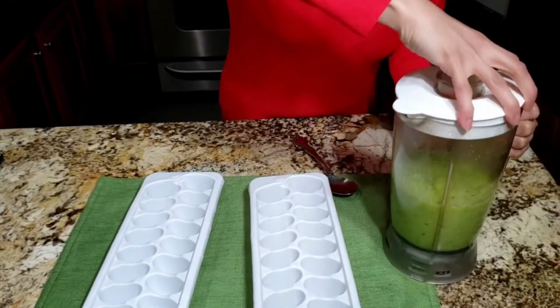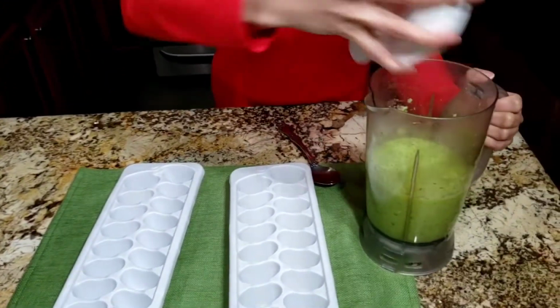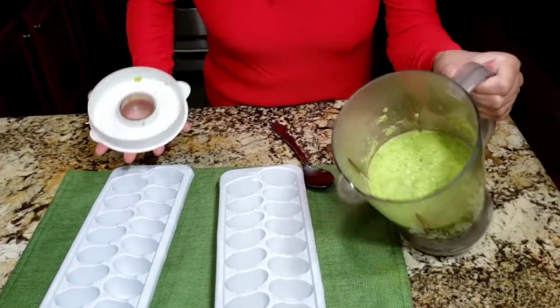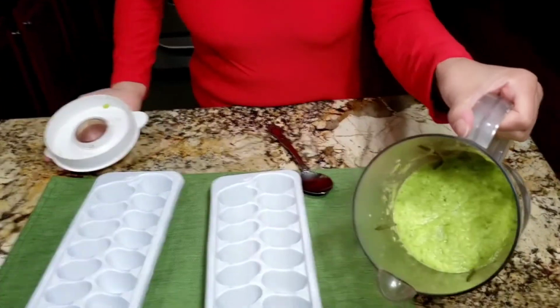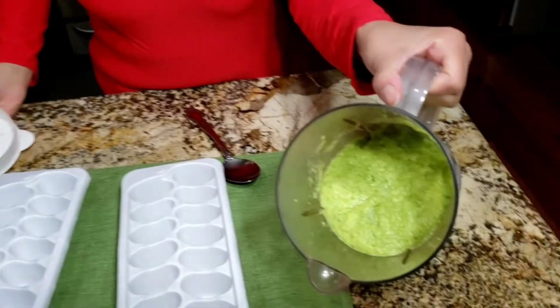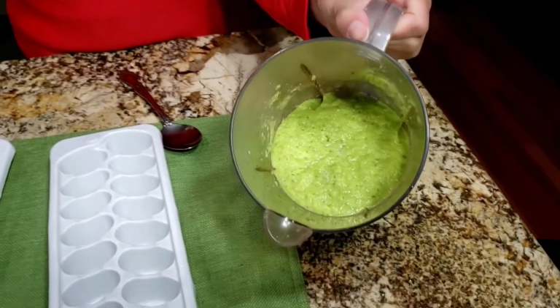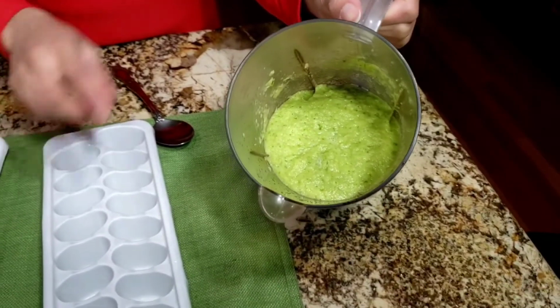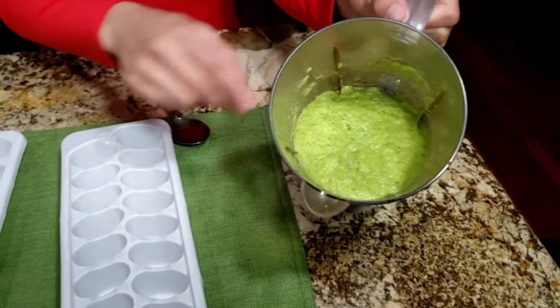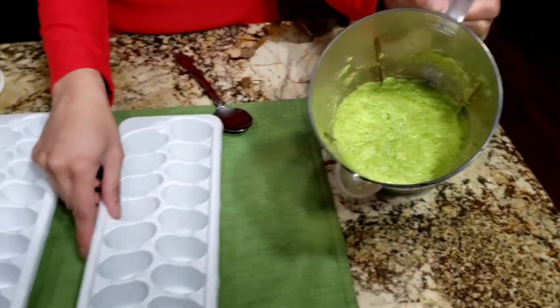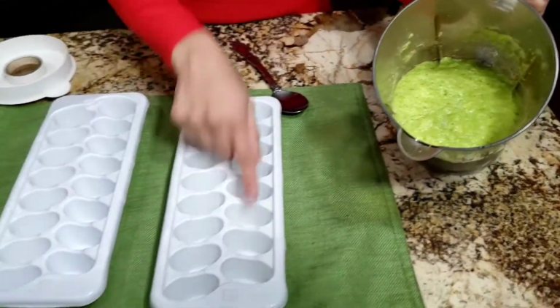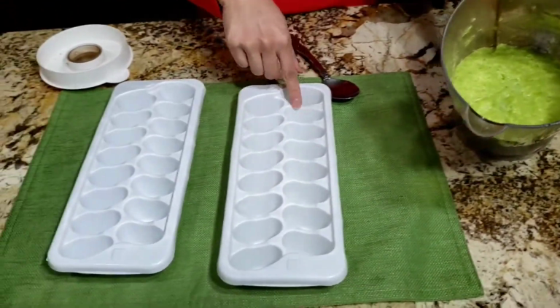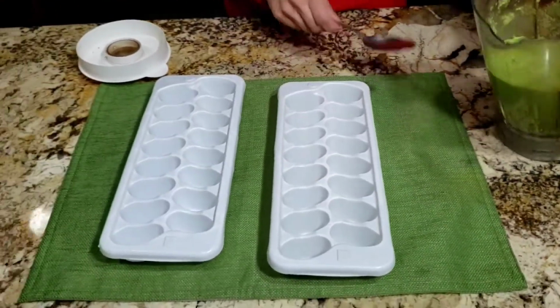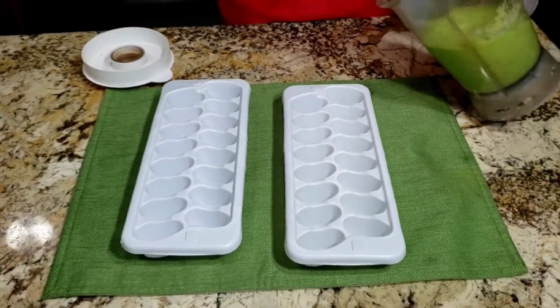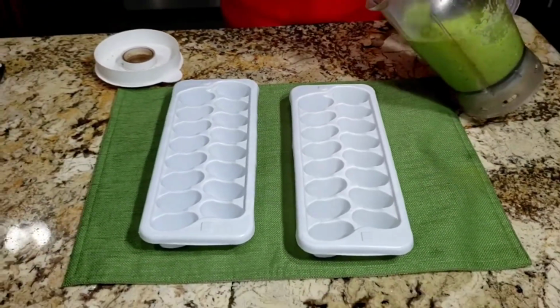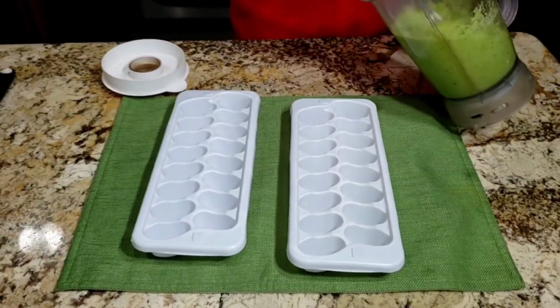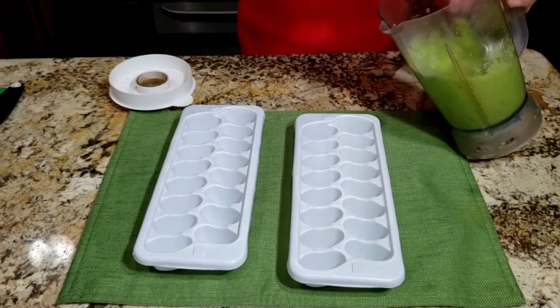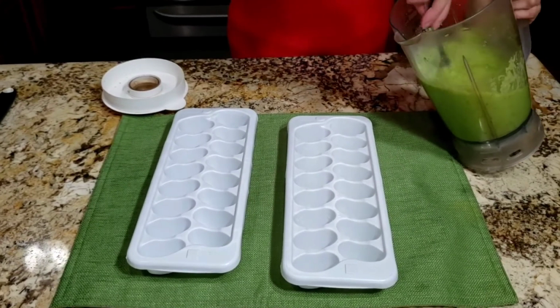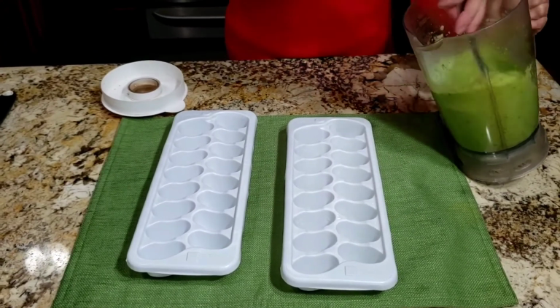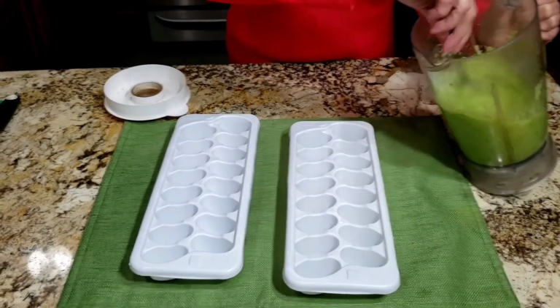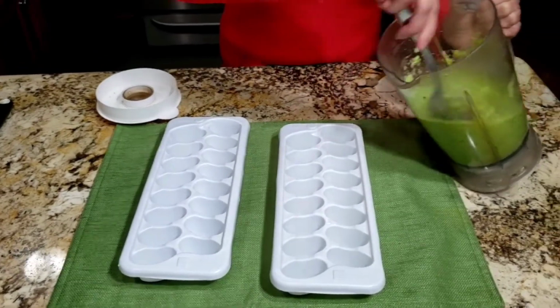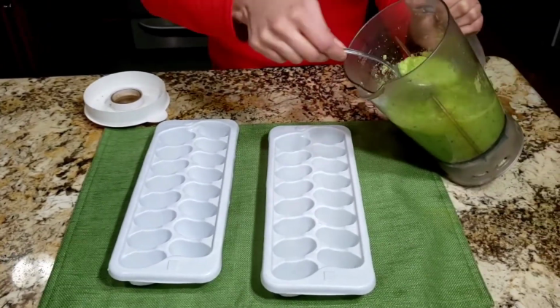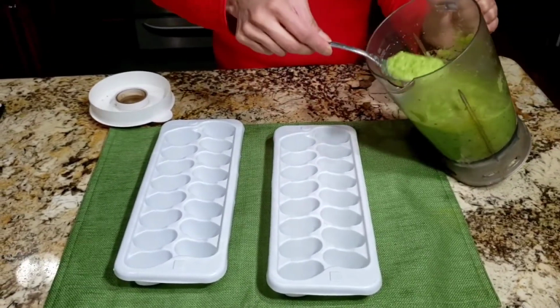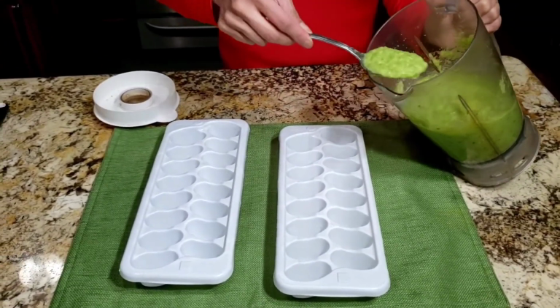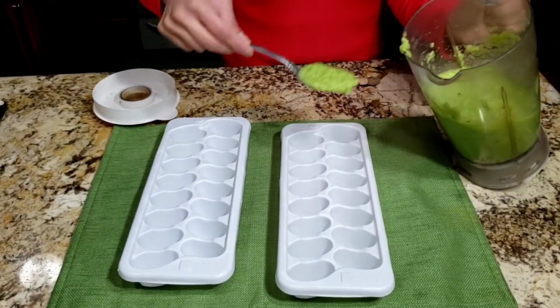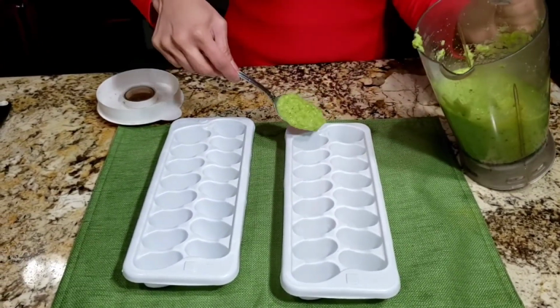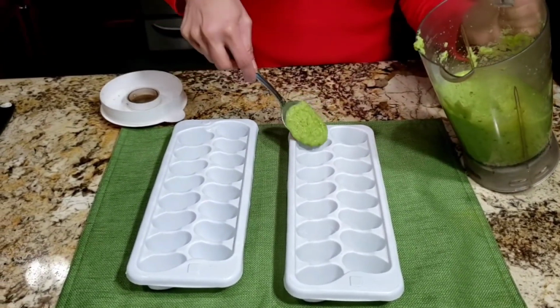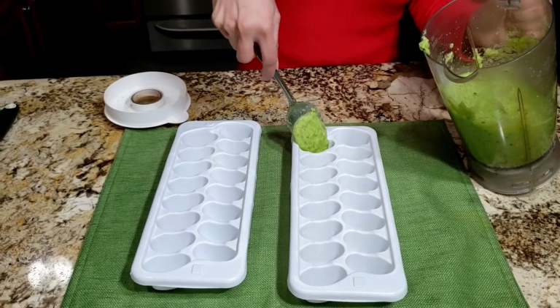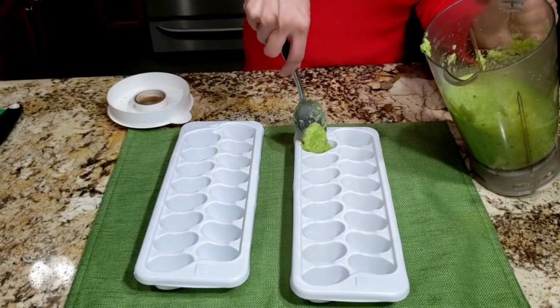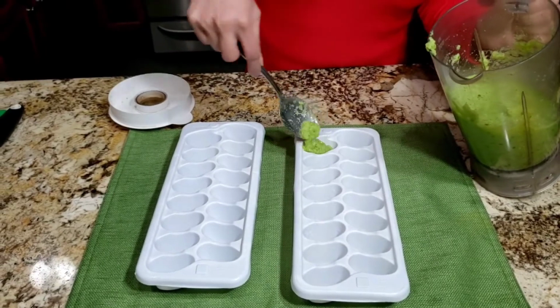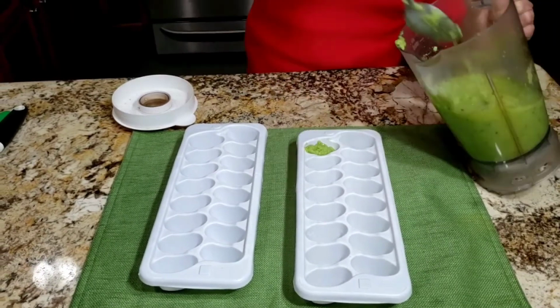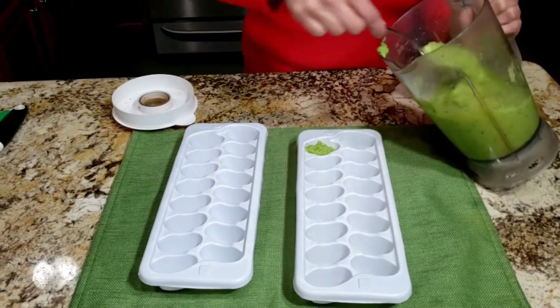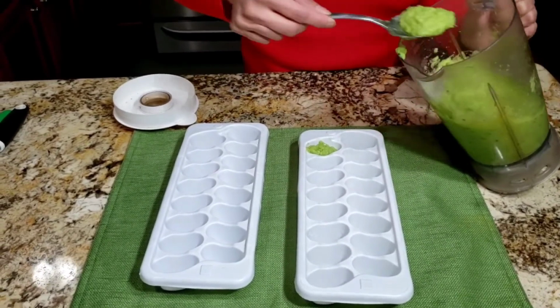Now the paste is ready. I'm going to pour this into the ice tray. I'll give it a little mix first and then put it in the ice tray.